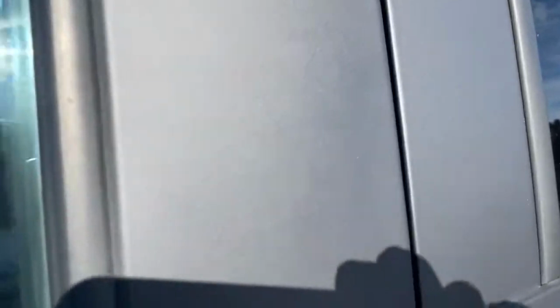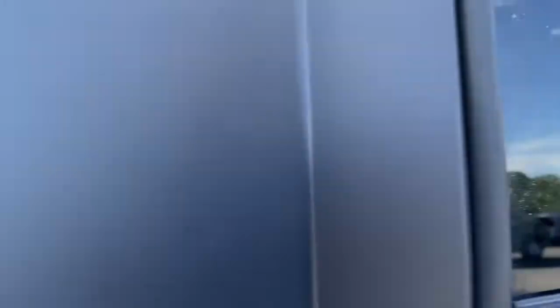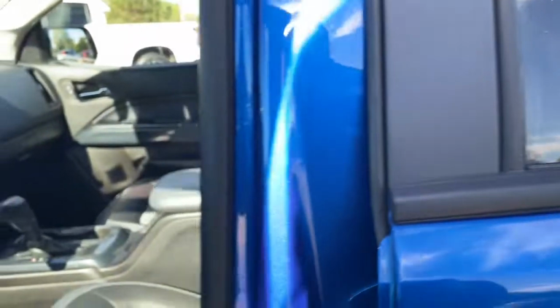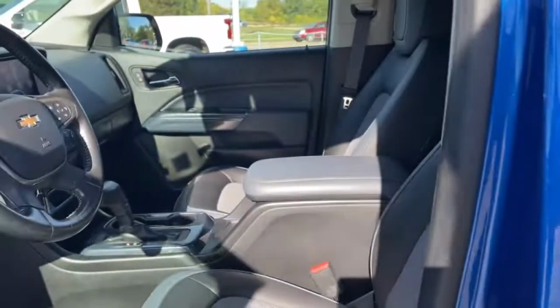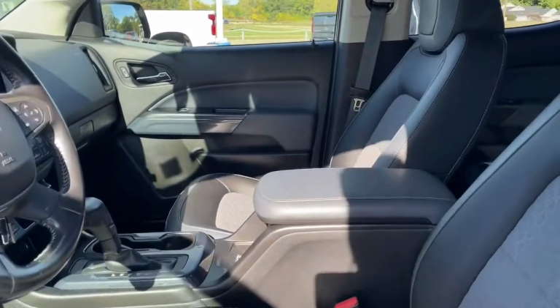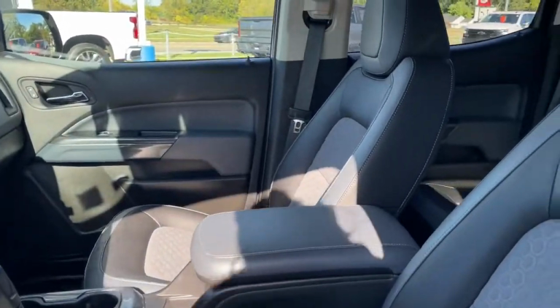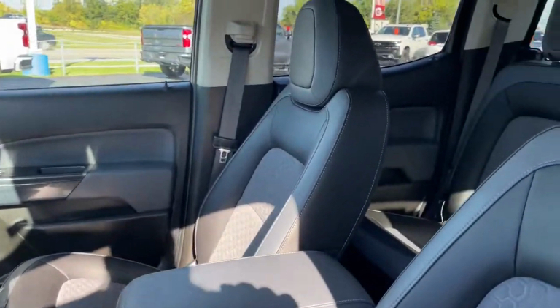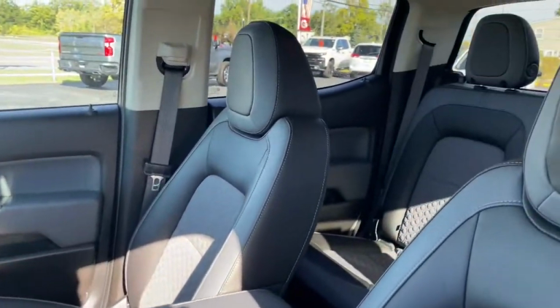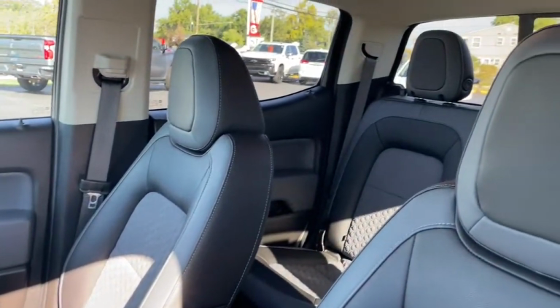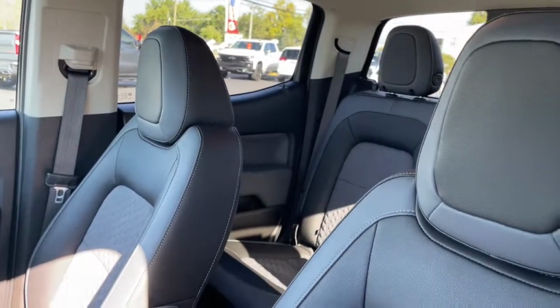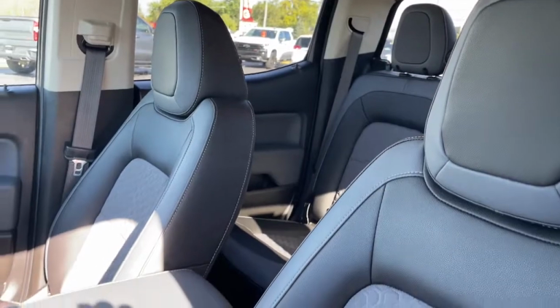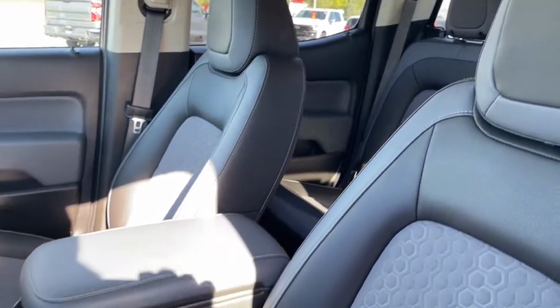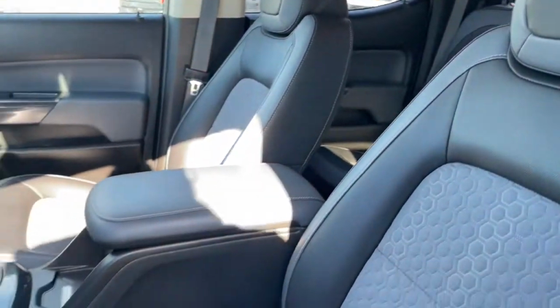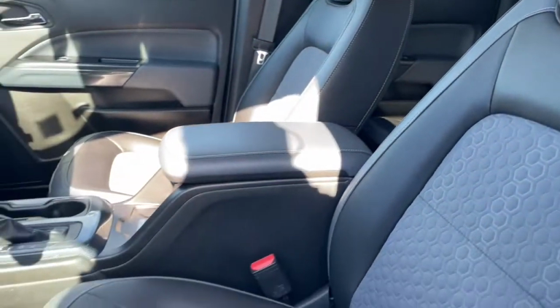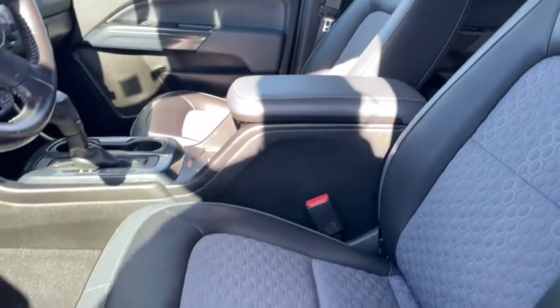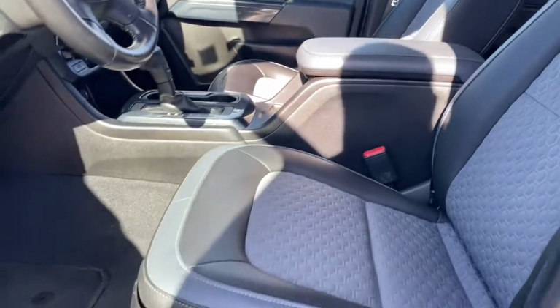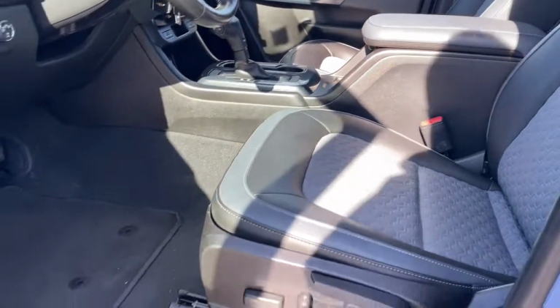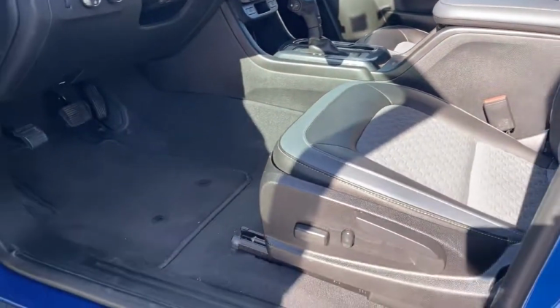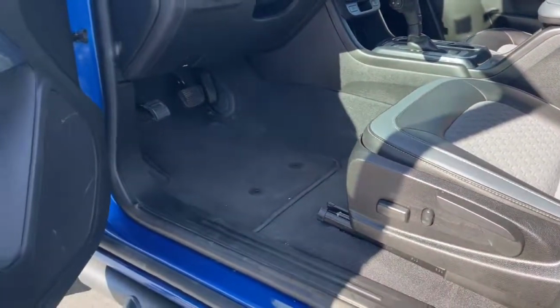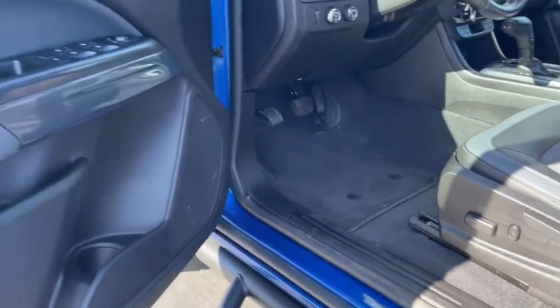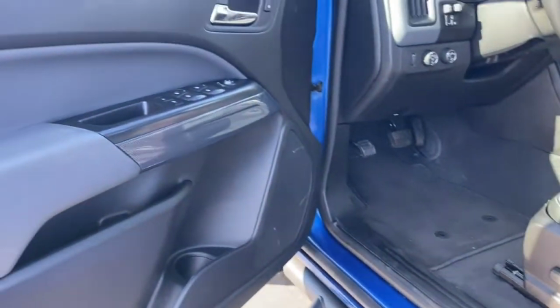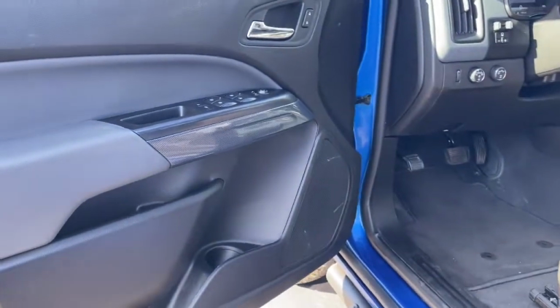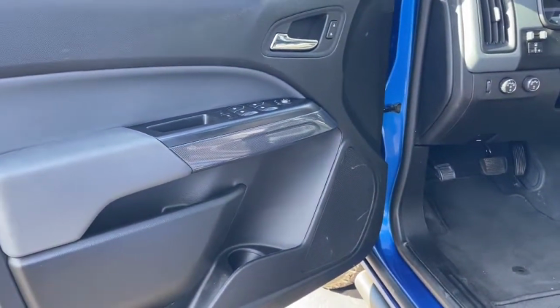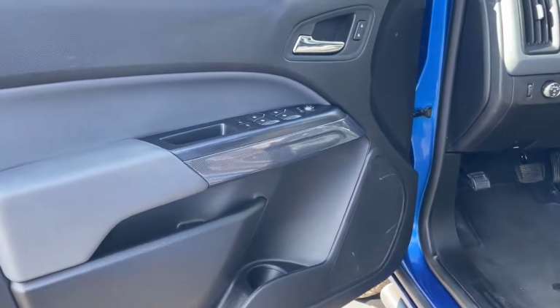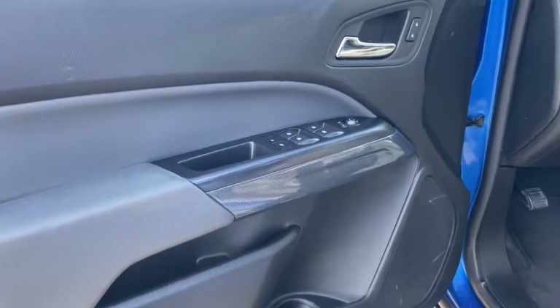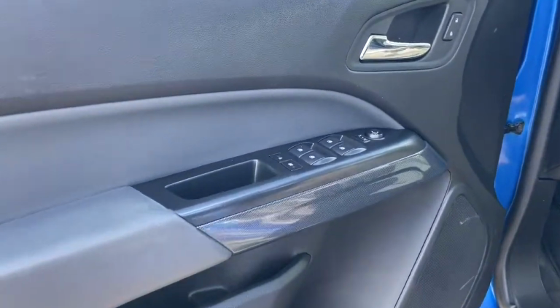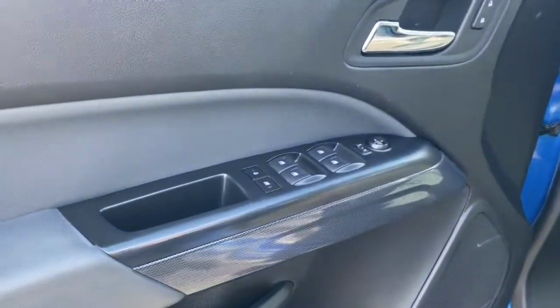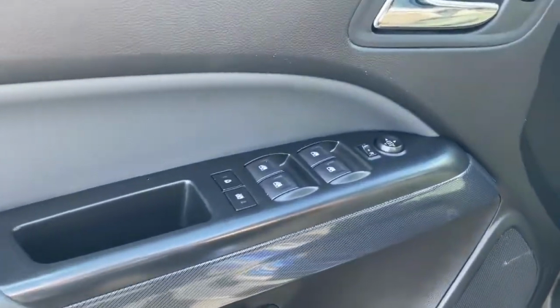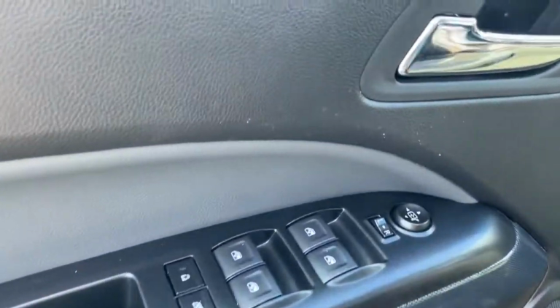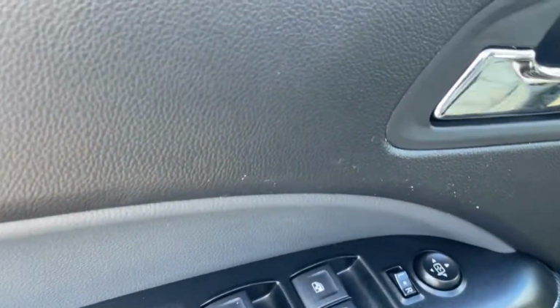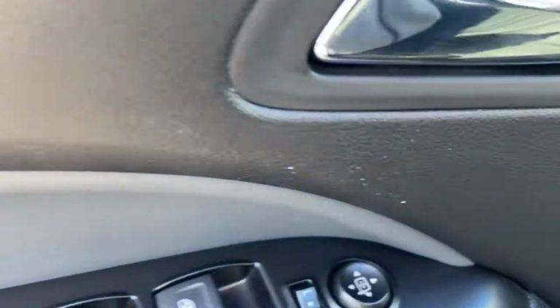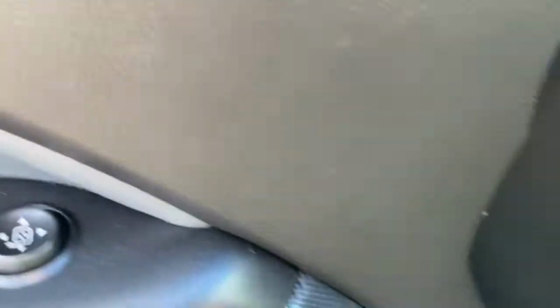The following are some of this vehicle's highlighted options: keyless entry, heated driver's seat, satellite radio, bed liner, backup camera, power passenger seat, fog lamps, aluminum wheels, heated front seat, power driver's seat.